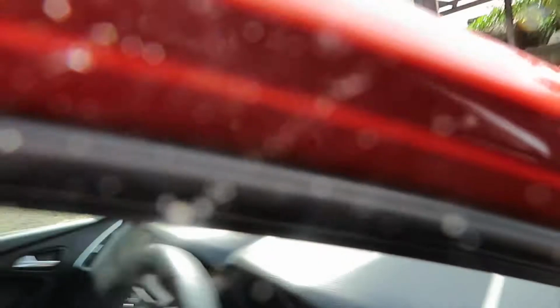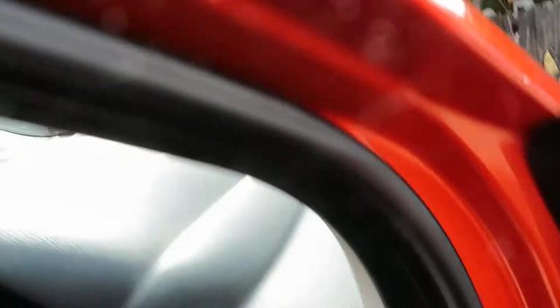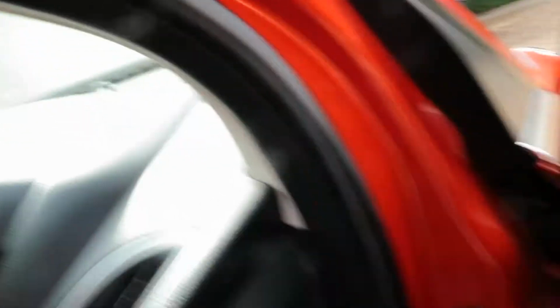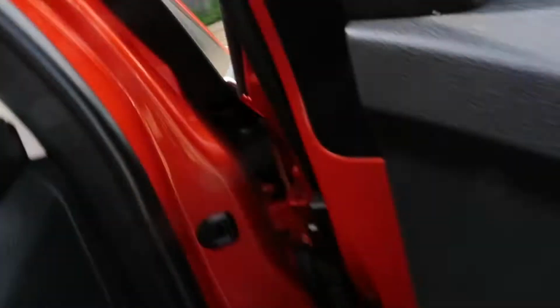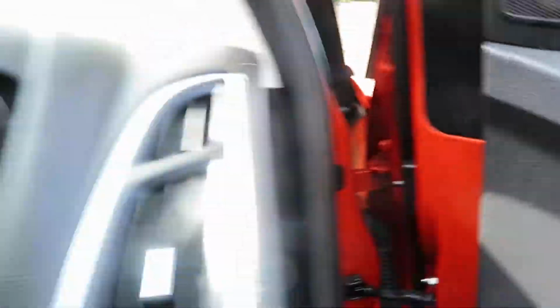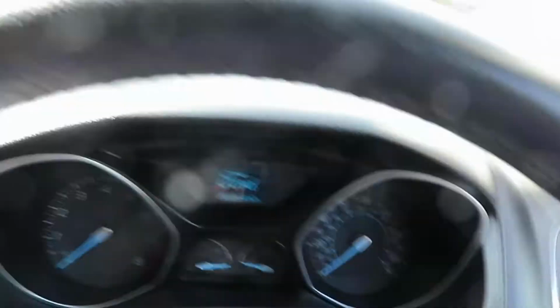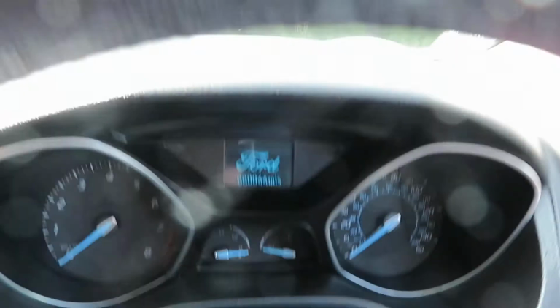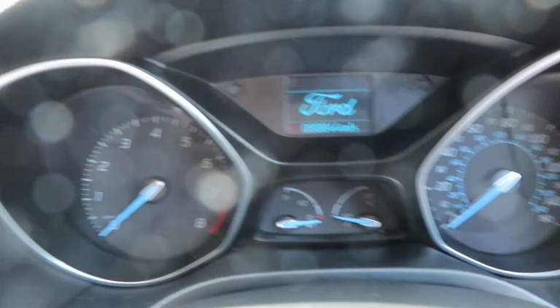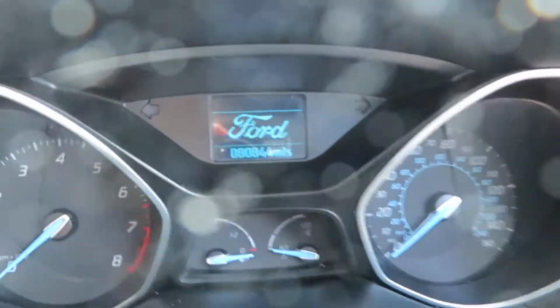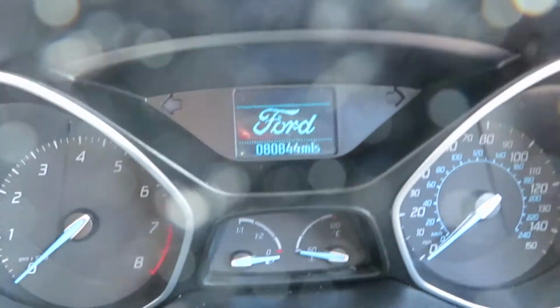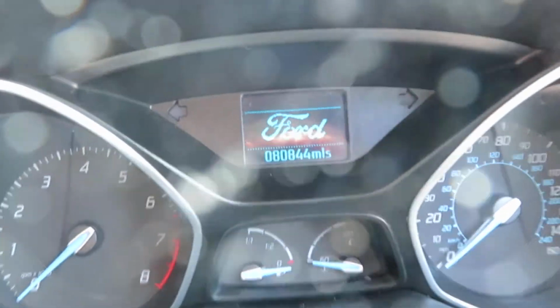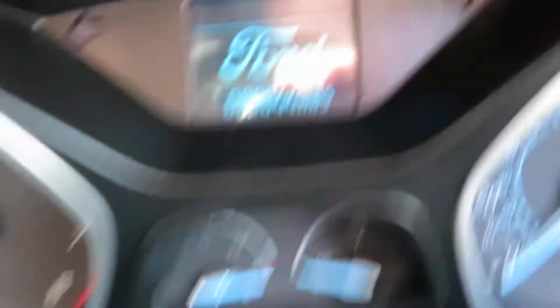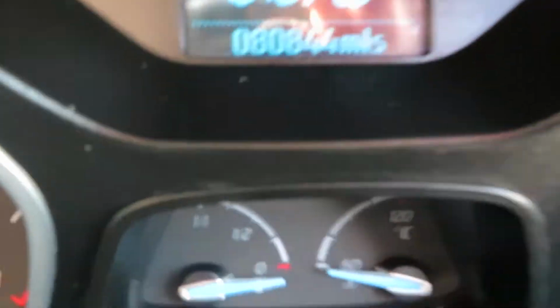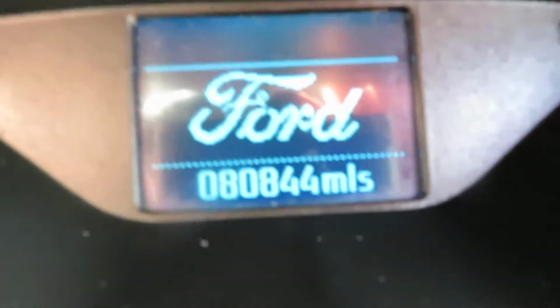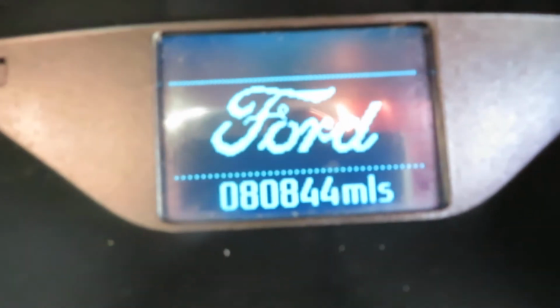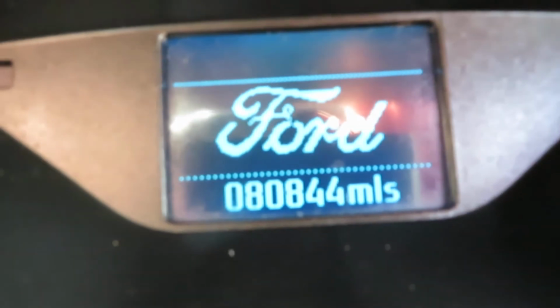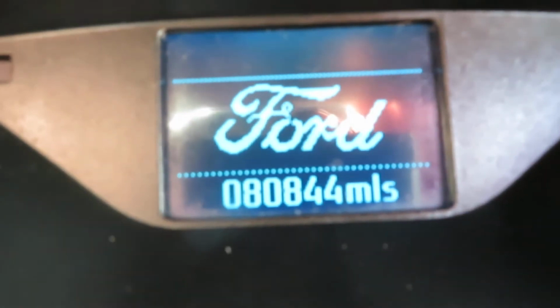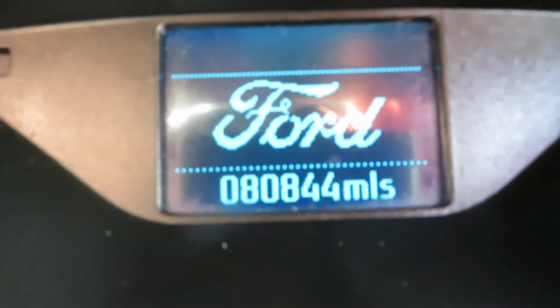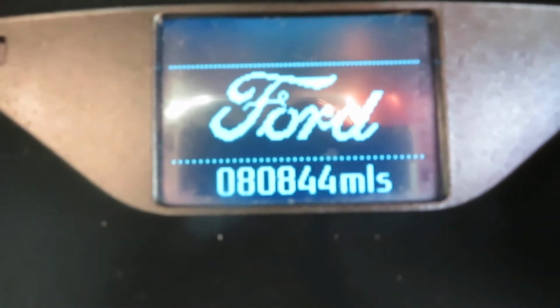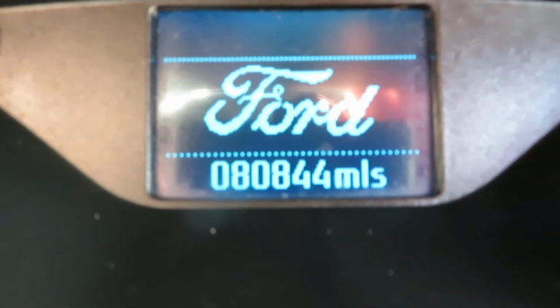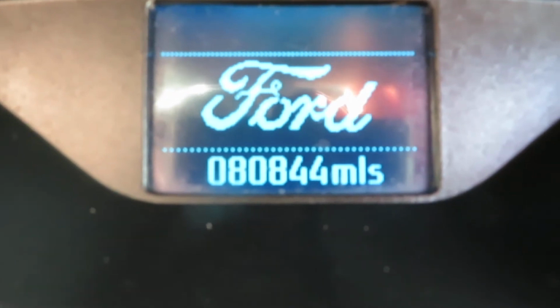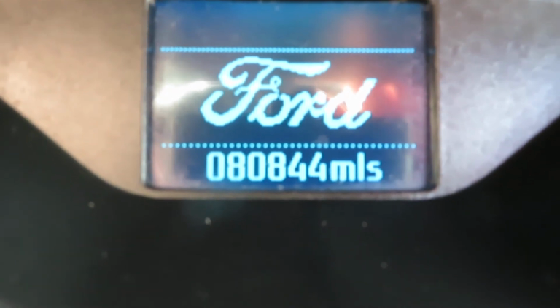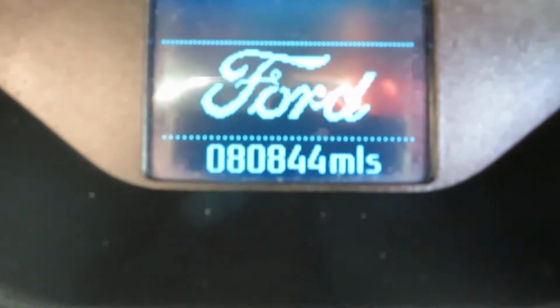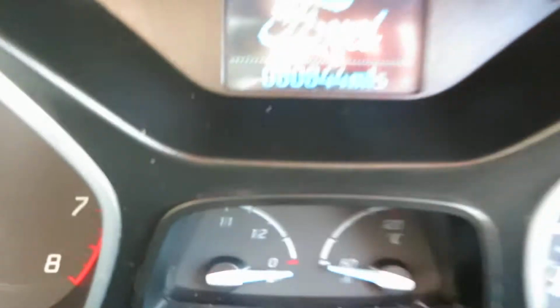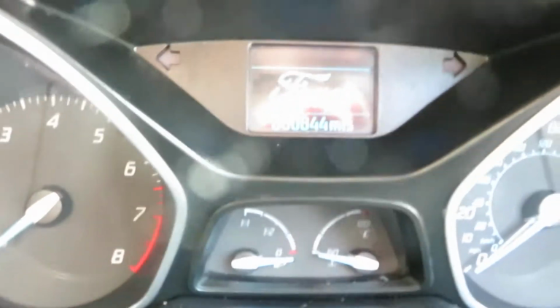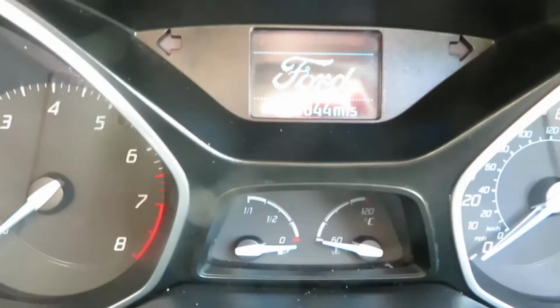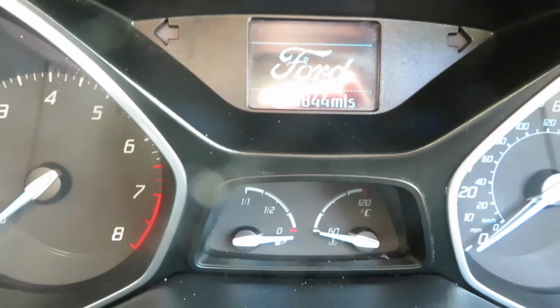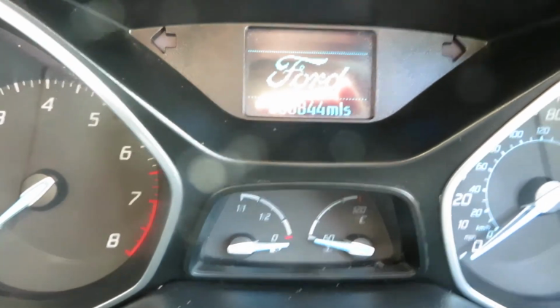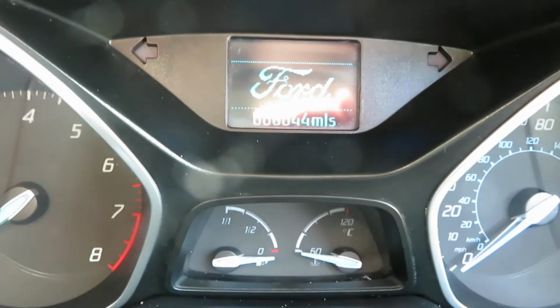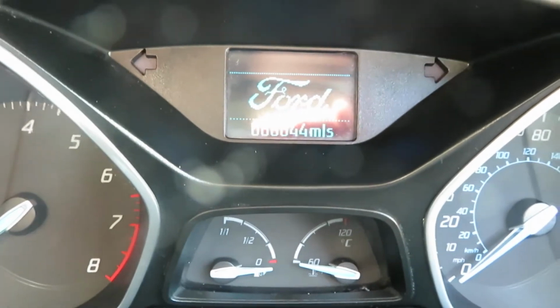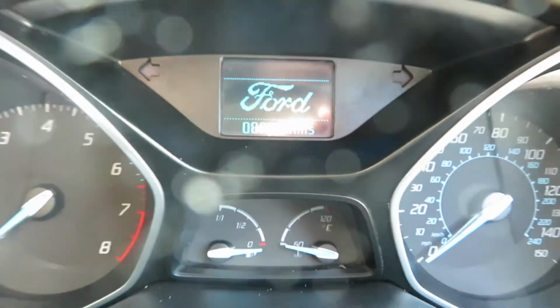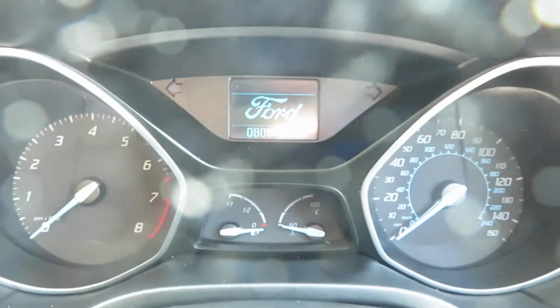Let's quickly look inside. Mileage: 80,844.